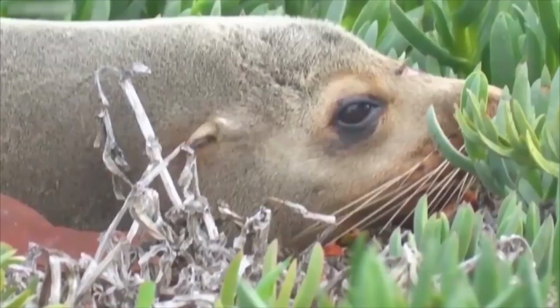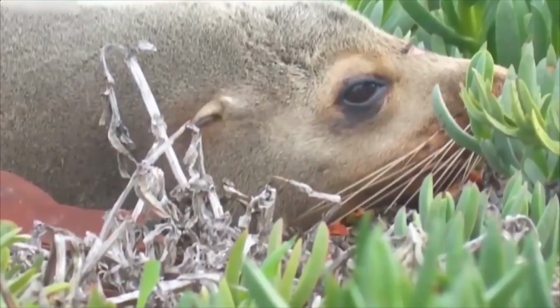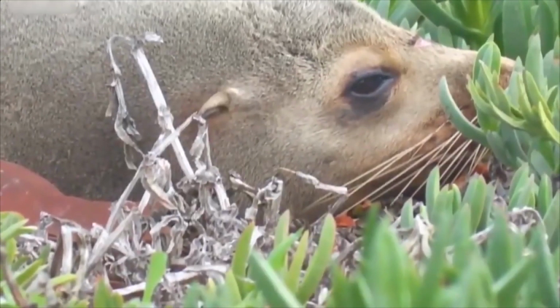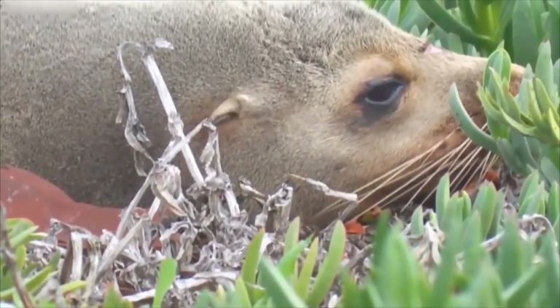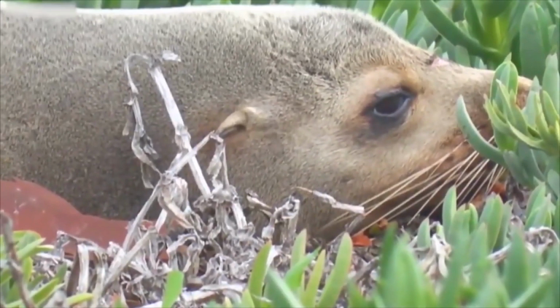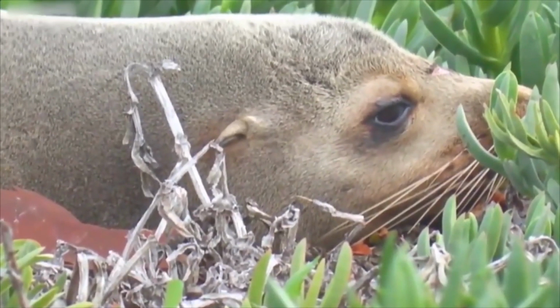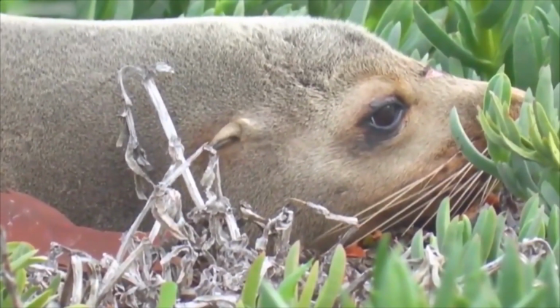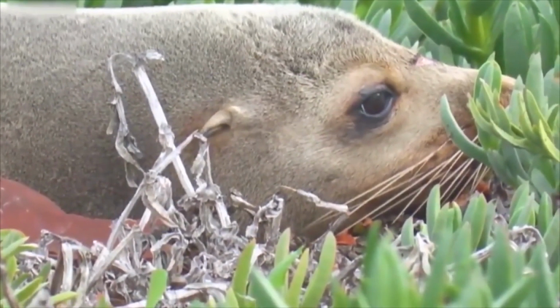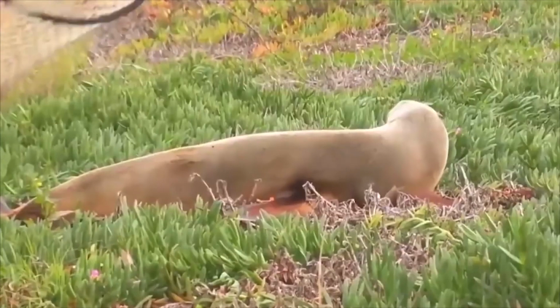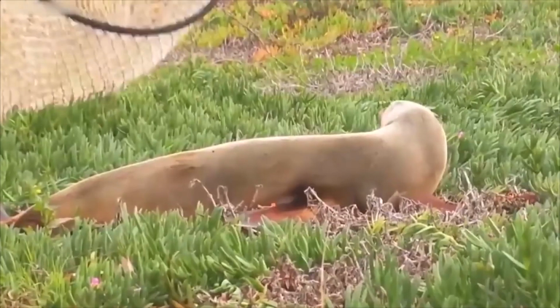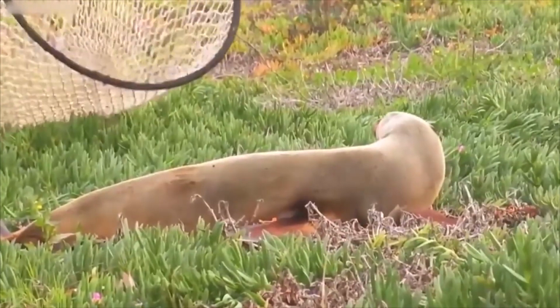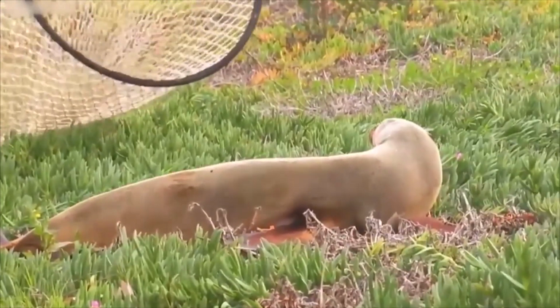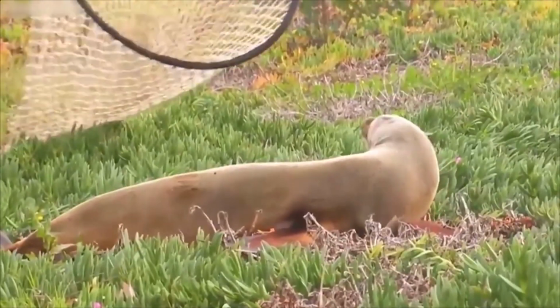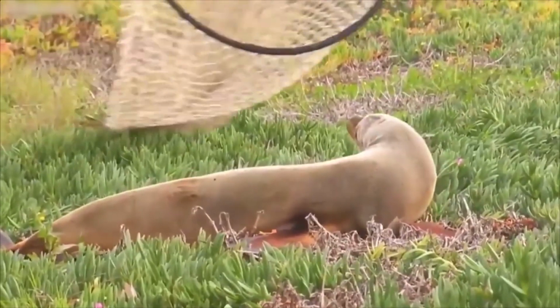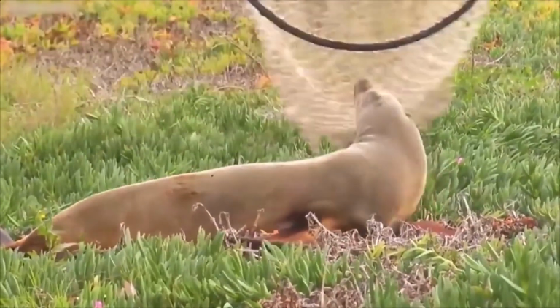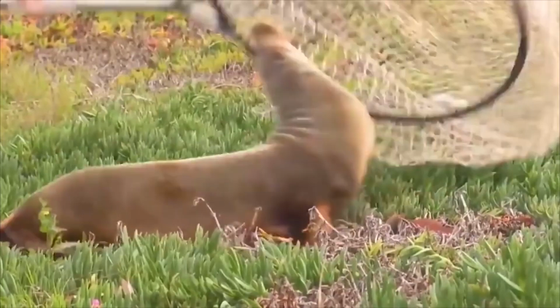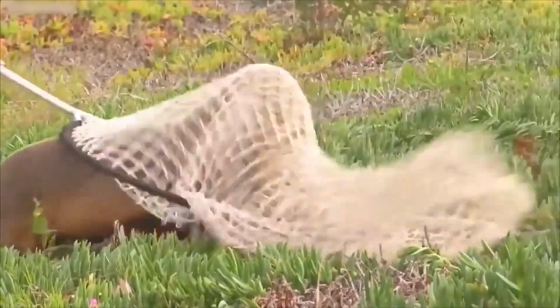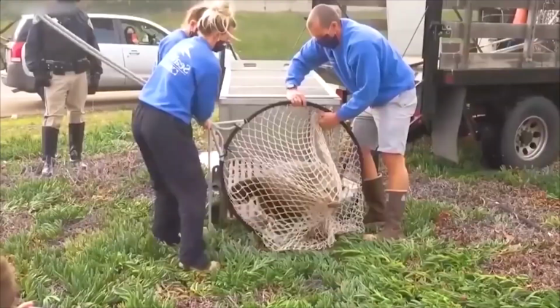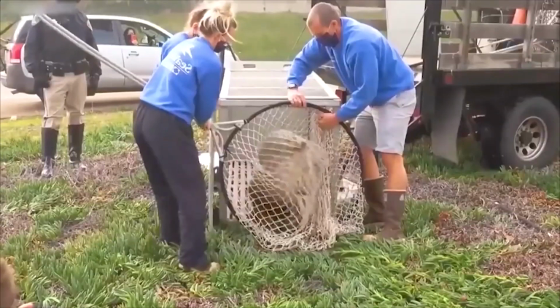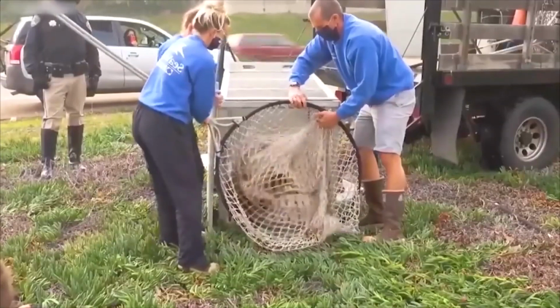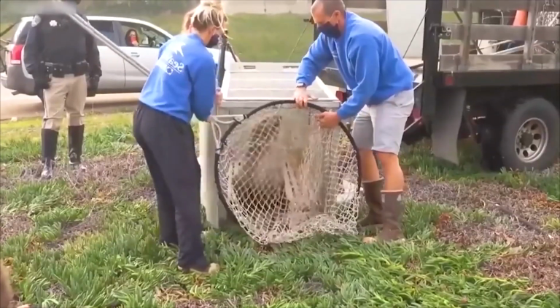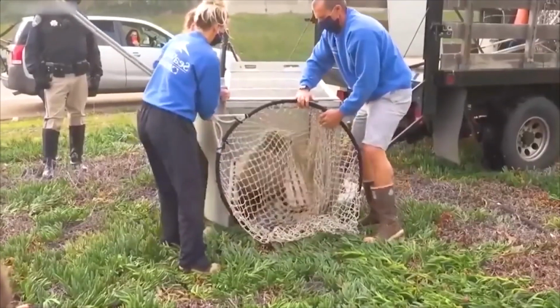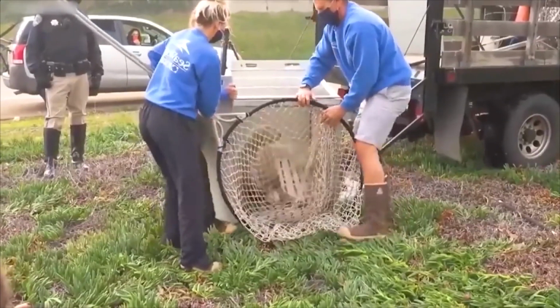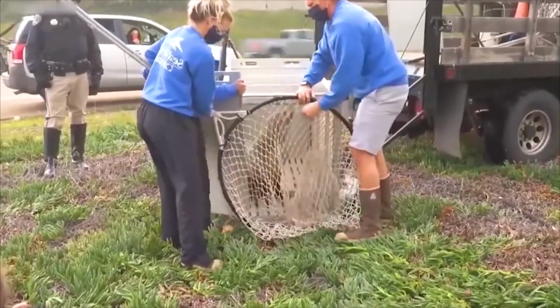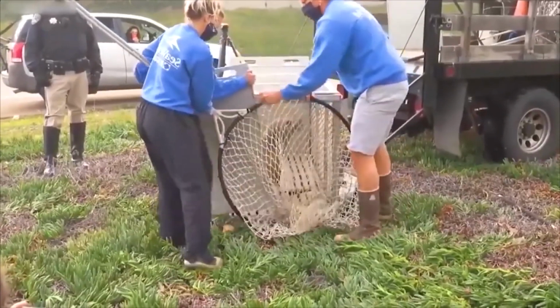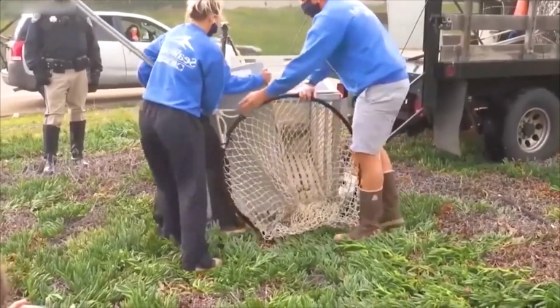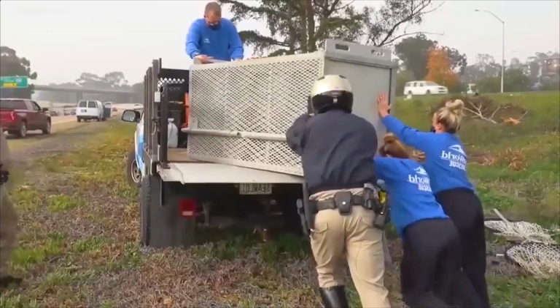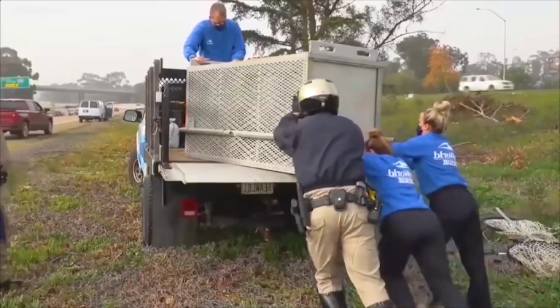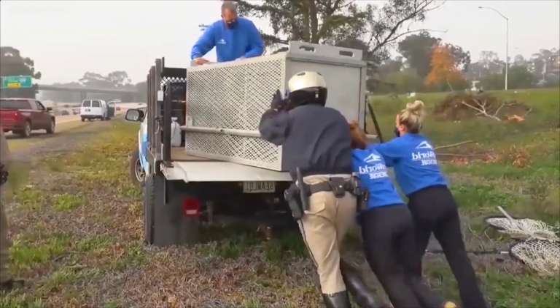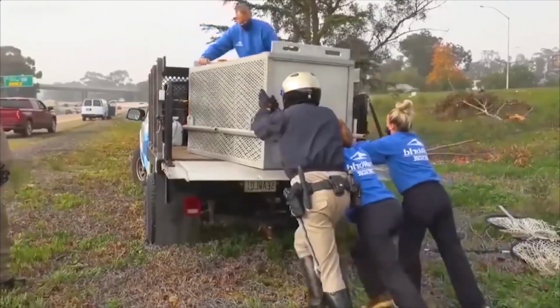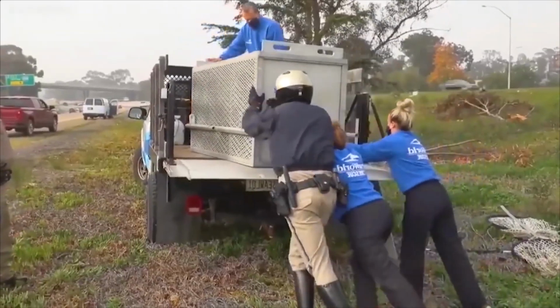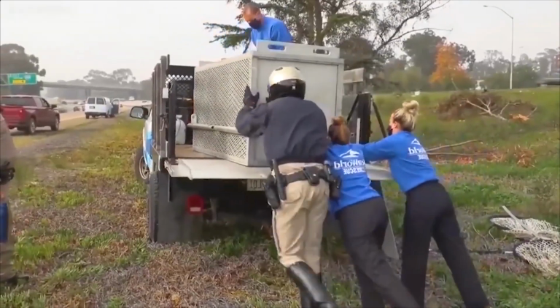A sea lion got lost on land. After days under conservation, officers and the rescue organization in California released it into the ocean.